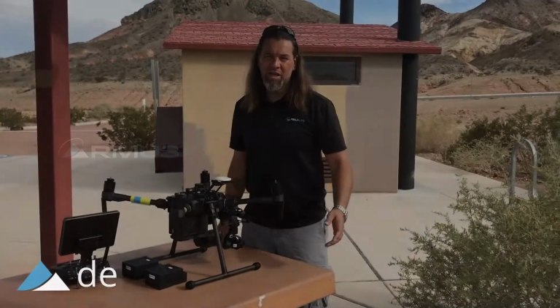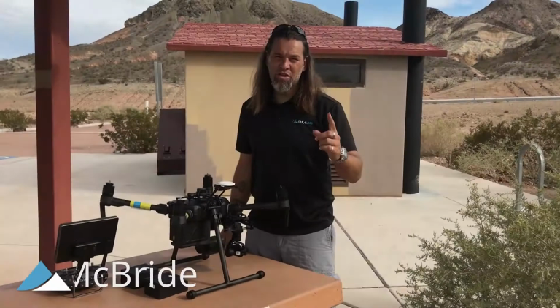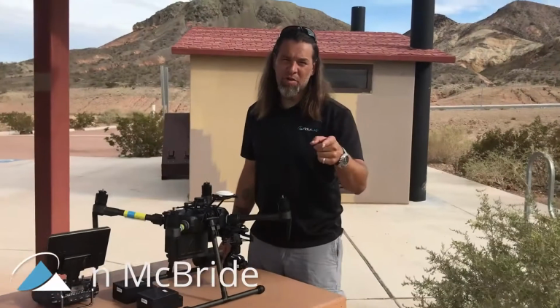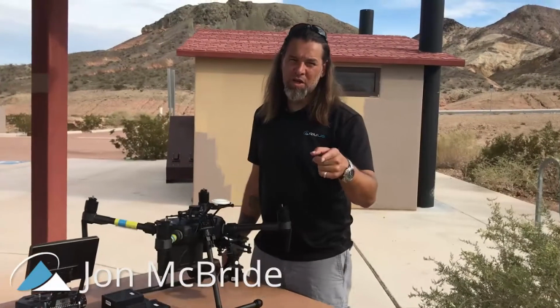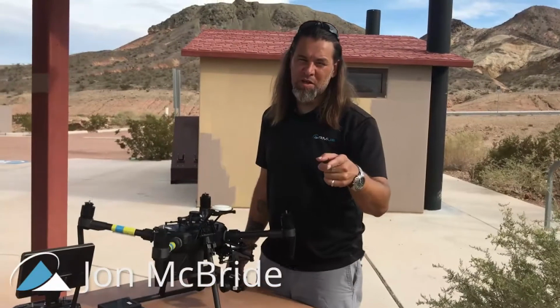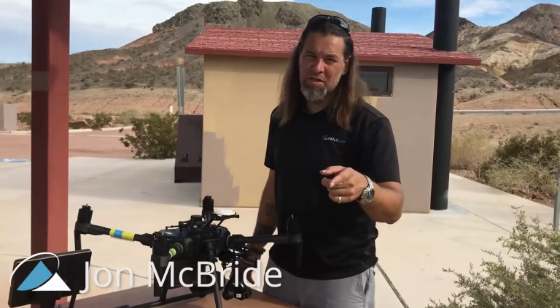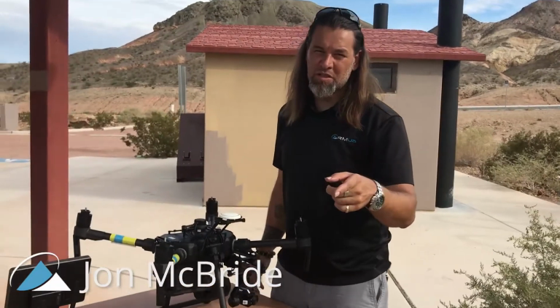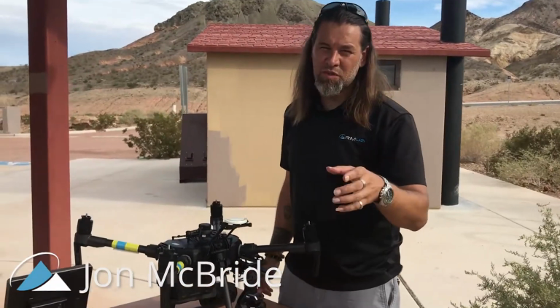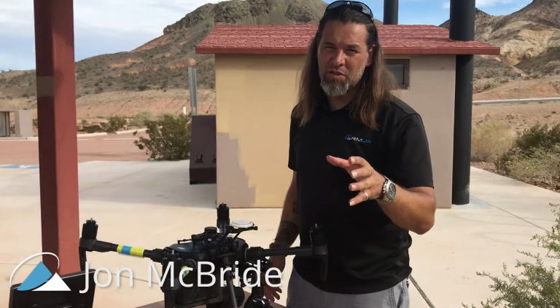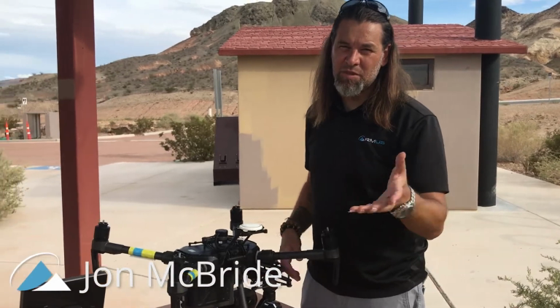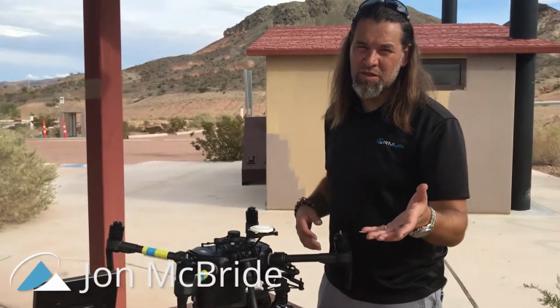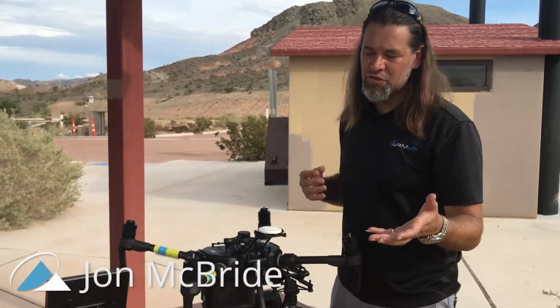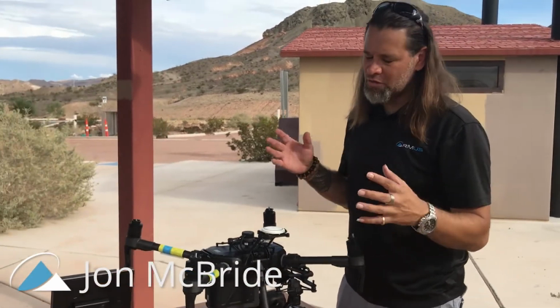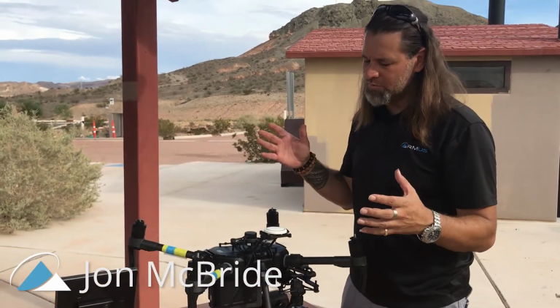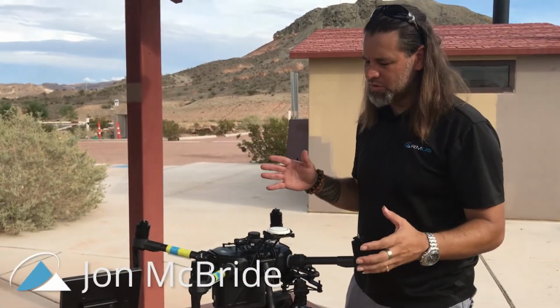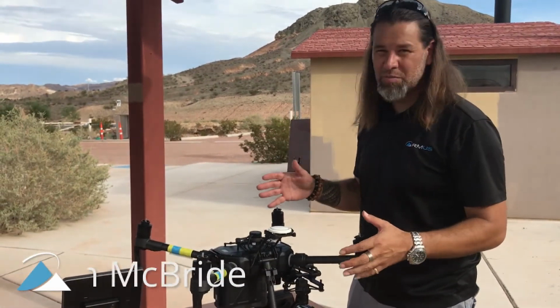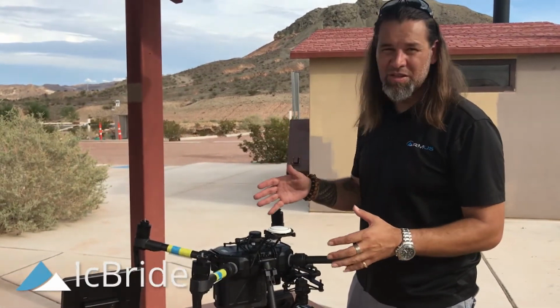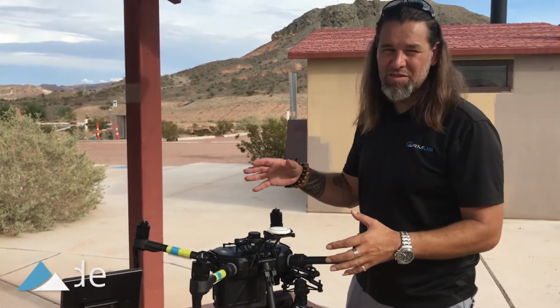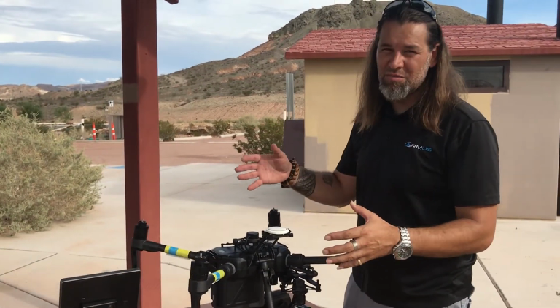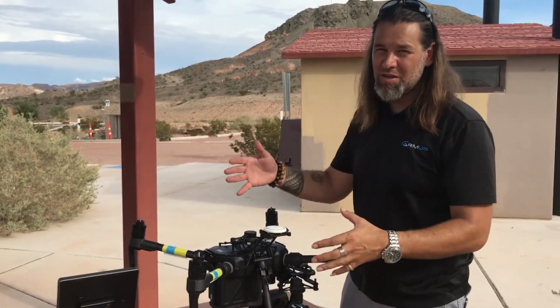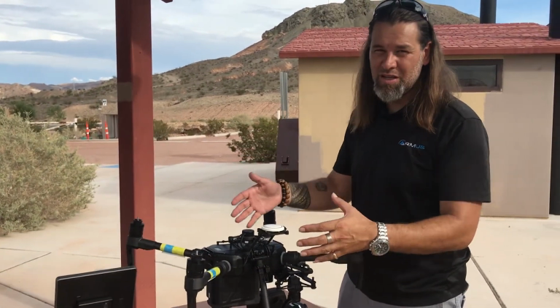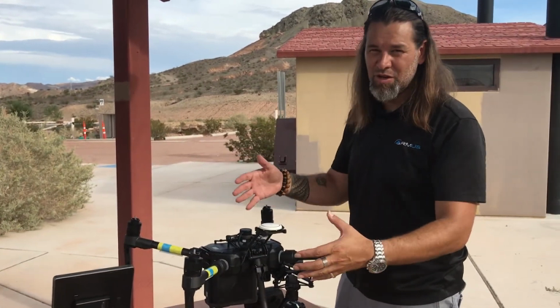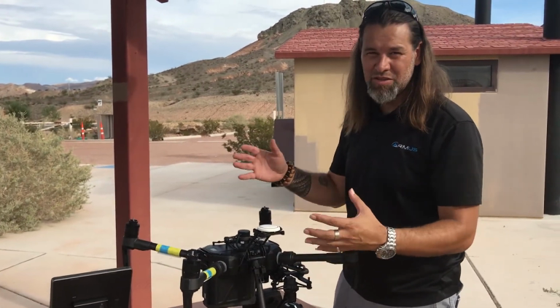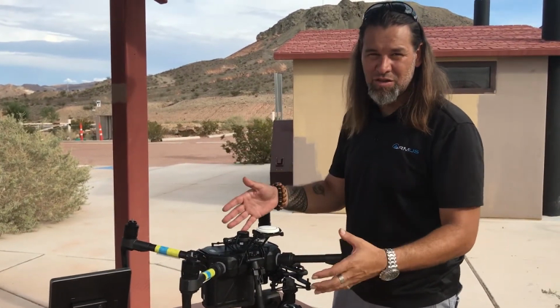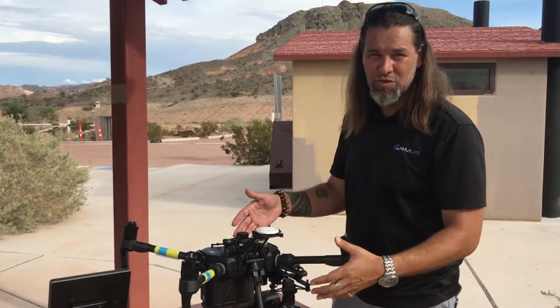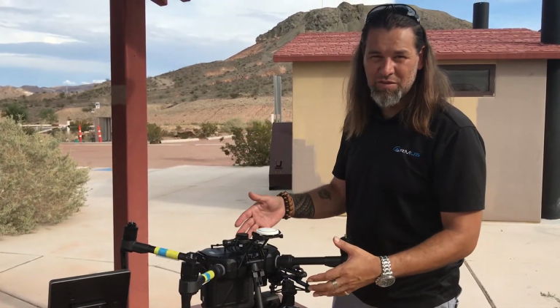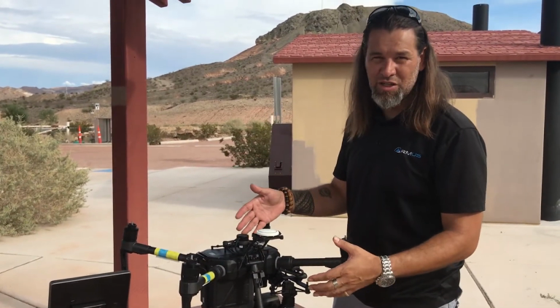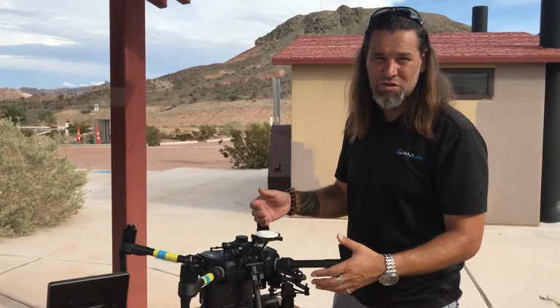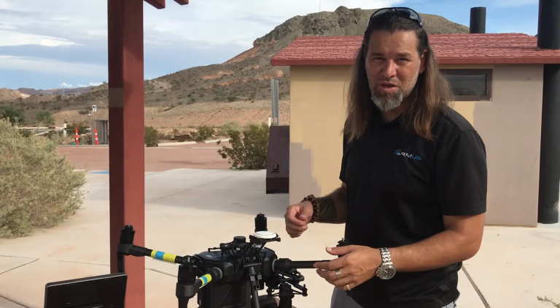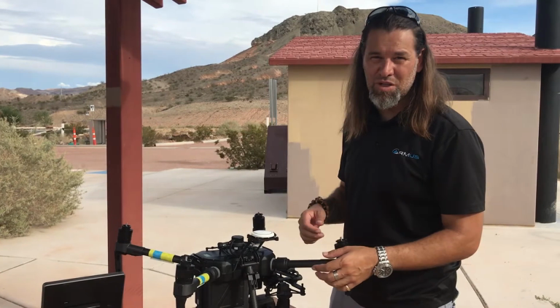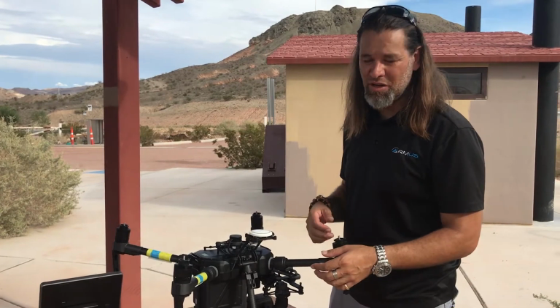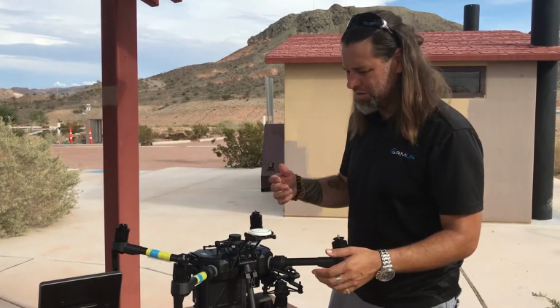Hey, John McBride, Rocketman and Ironman Systems. We have a little bit of a concern we want to talk about around the center of gravity issues that might be going on.